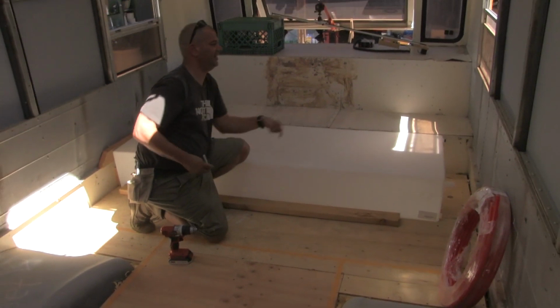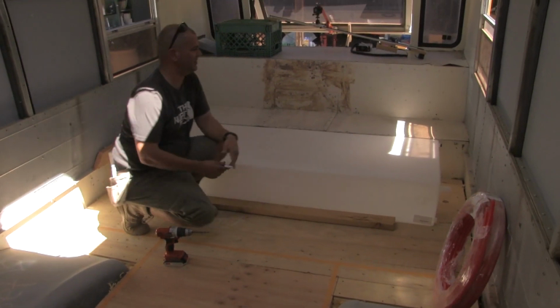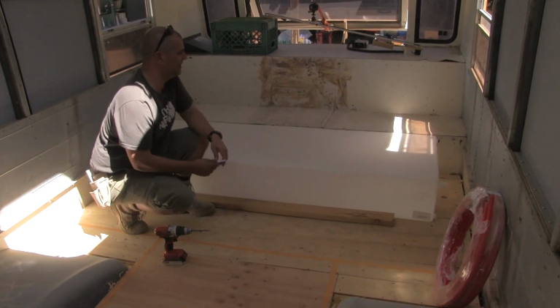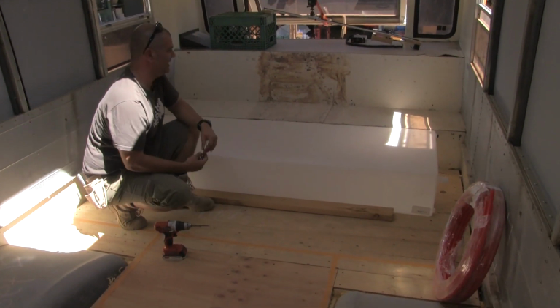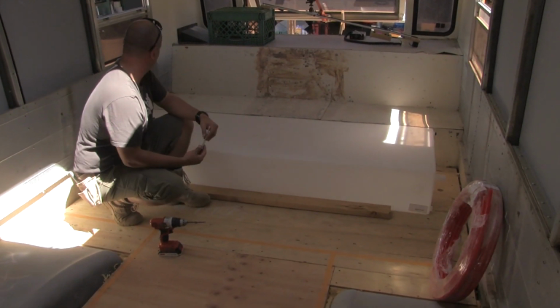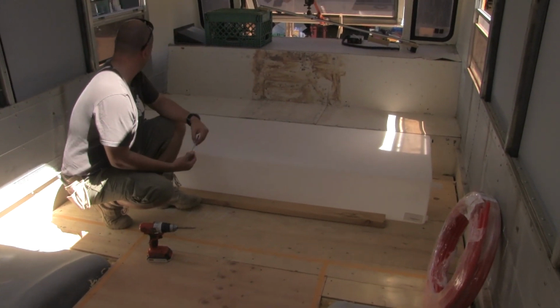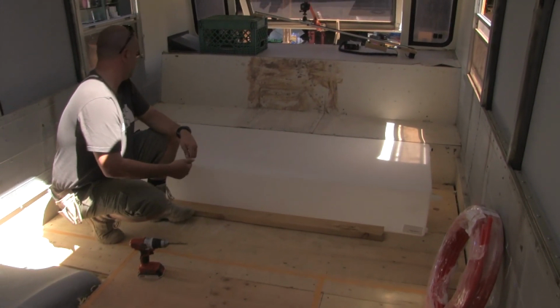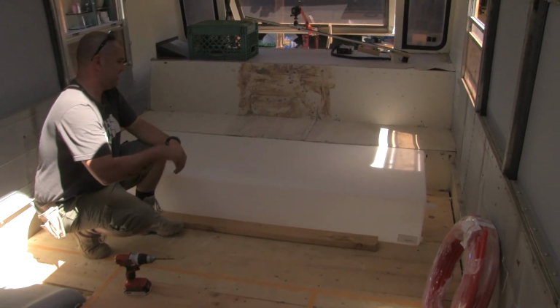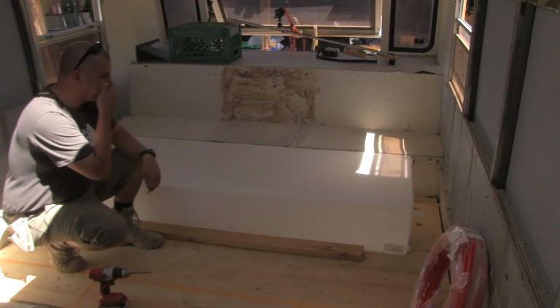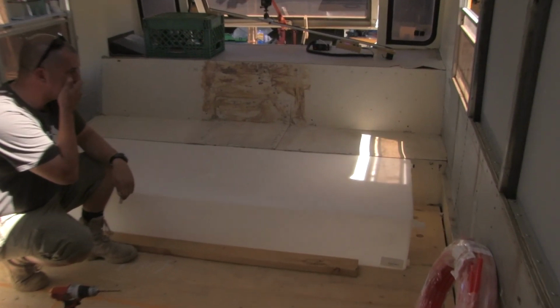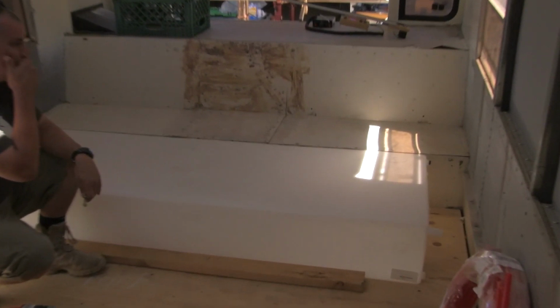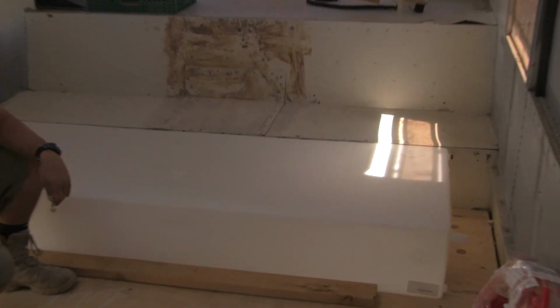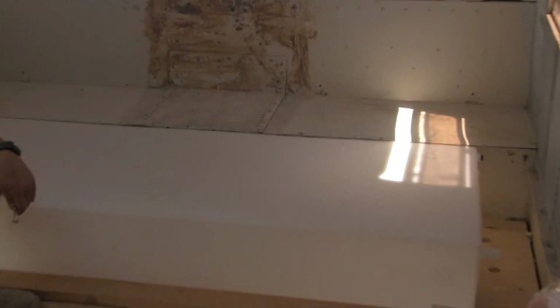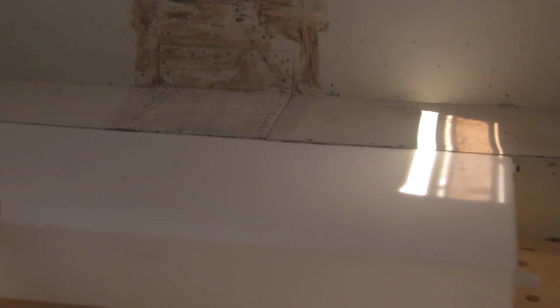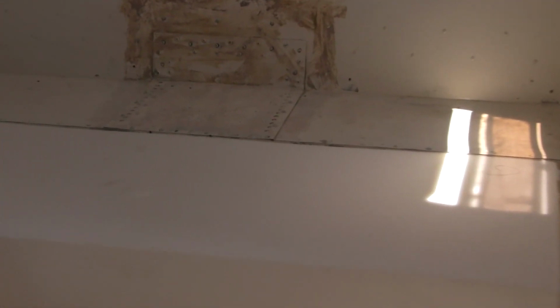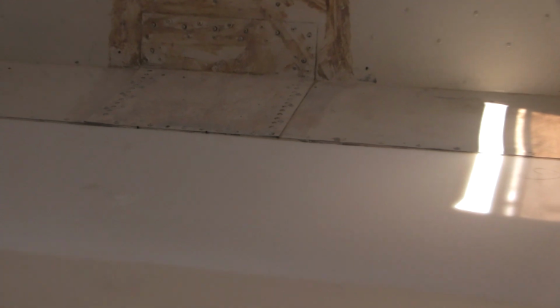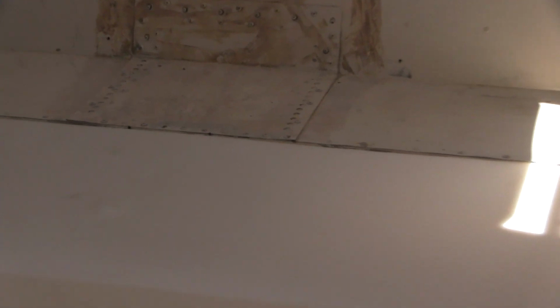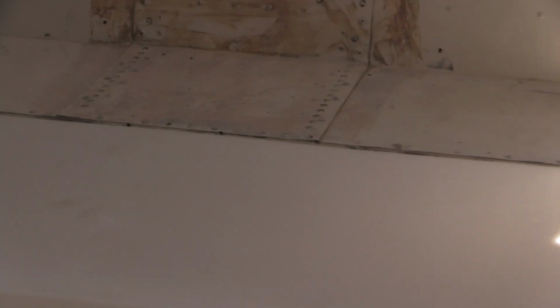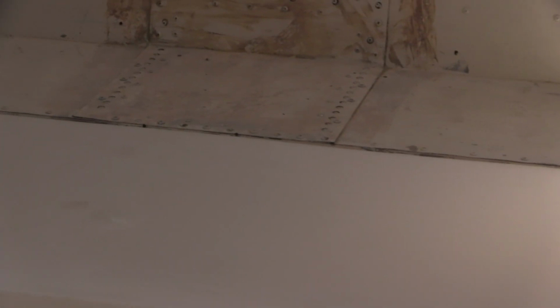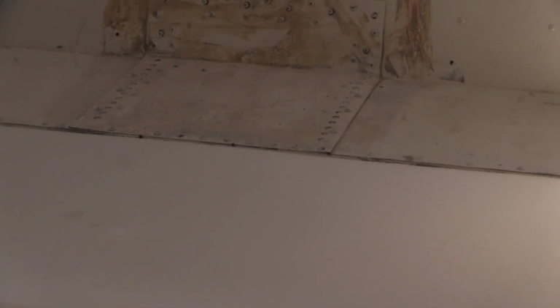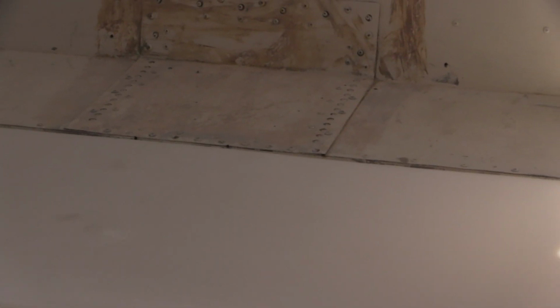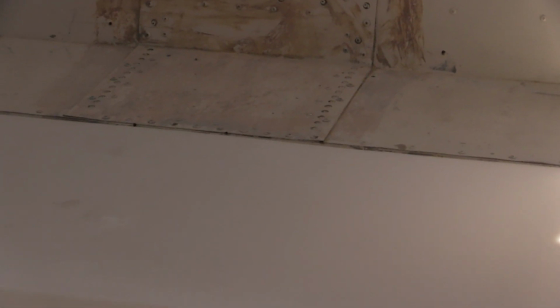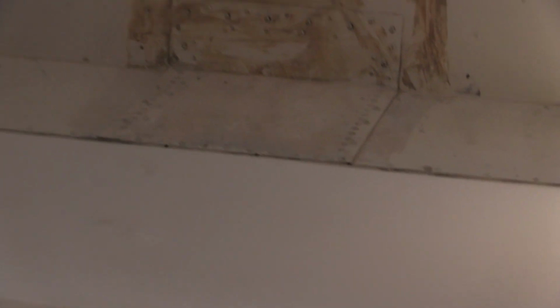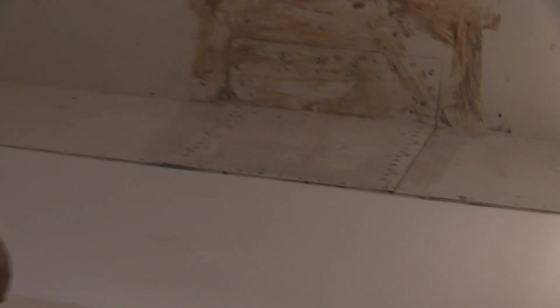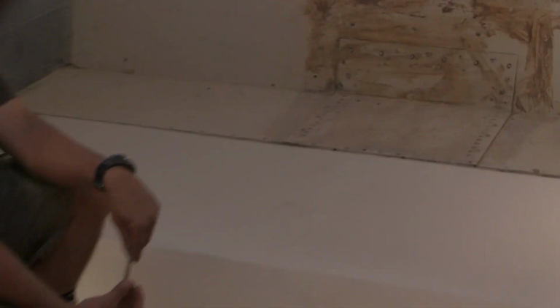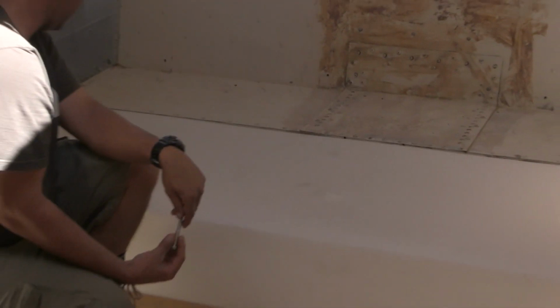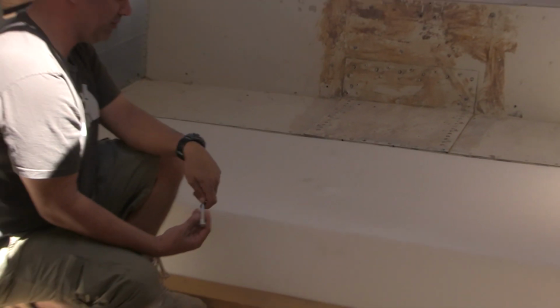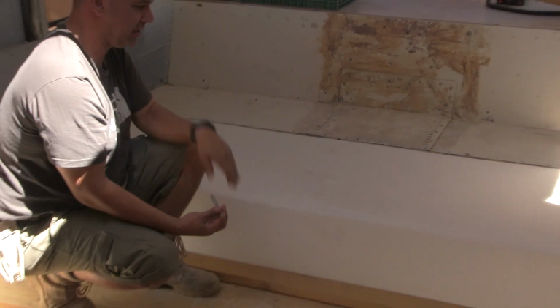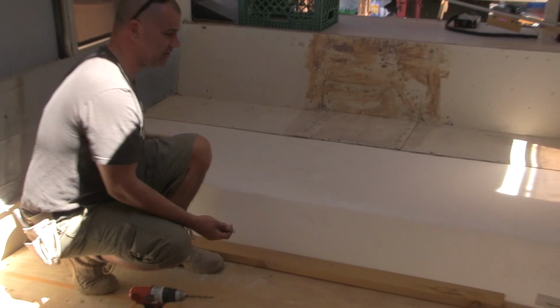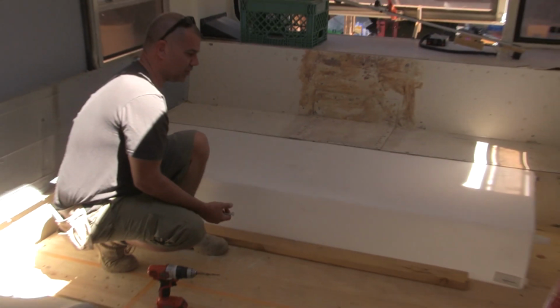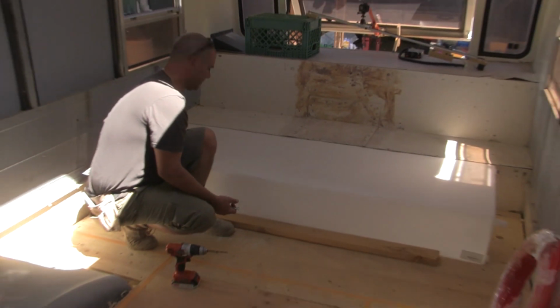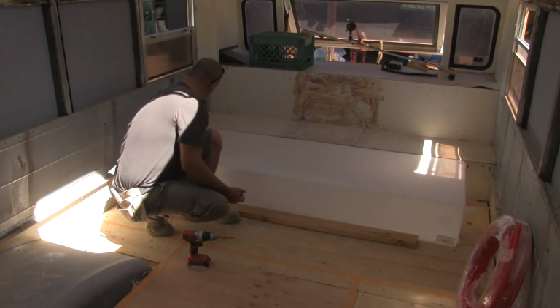We did a pretty good job picking the tank though. The height of the tank is exactly the same height as that ledge in the back. I would like to say we did that on purpose, but that's not really the case — it just worked out that way.